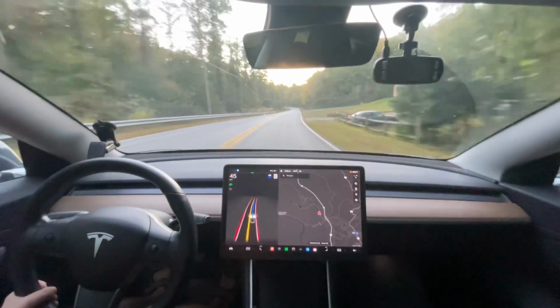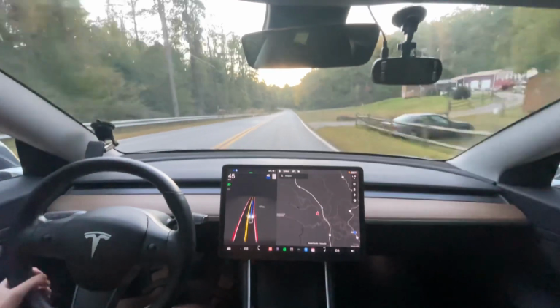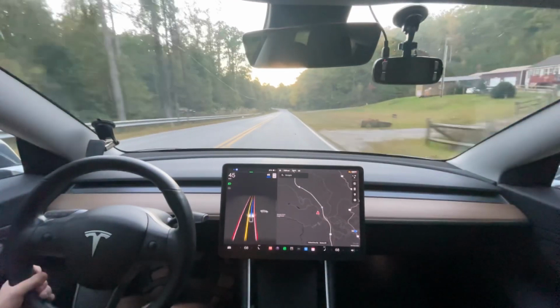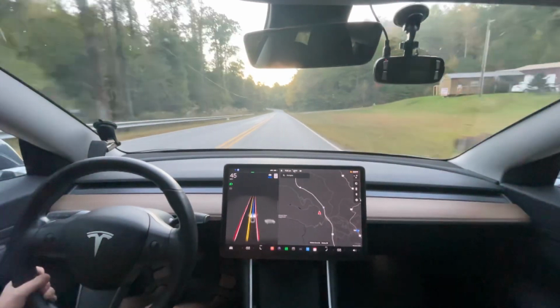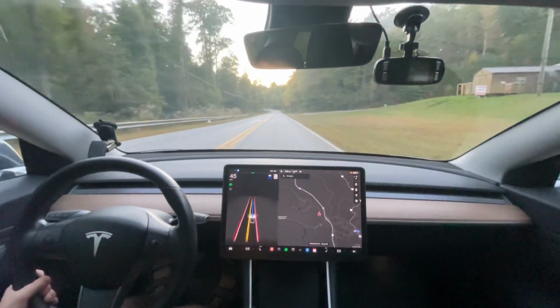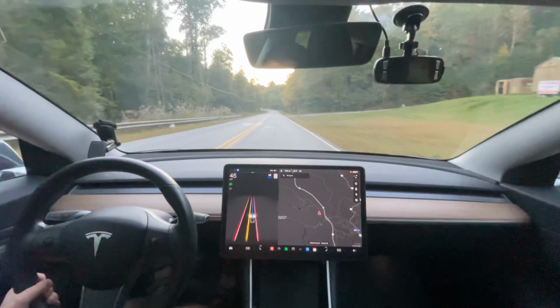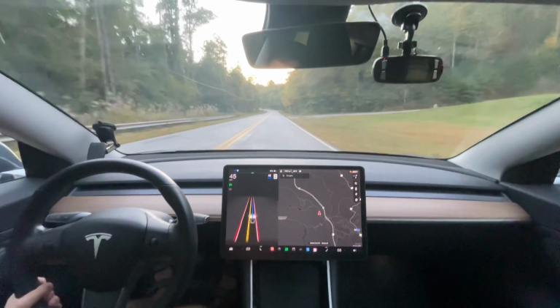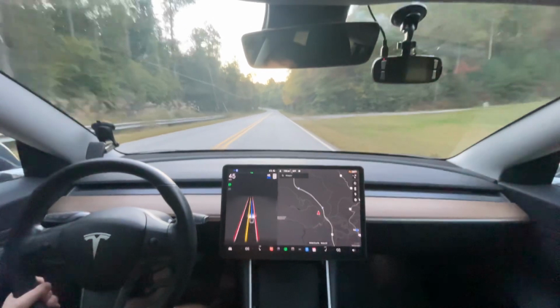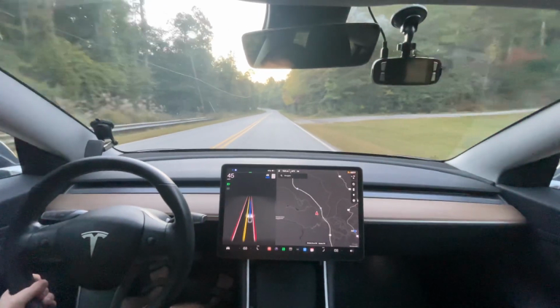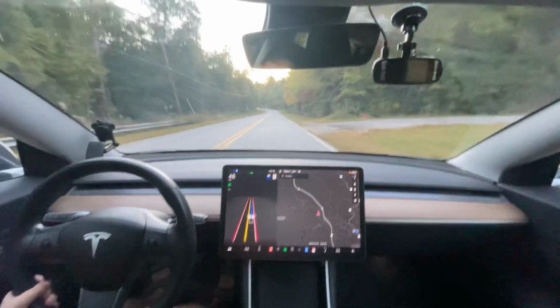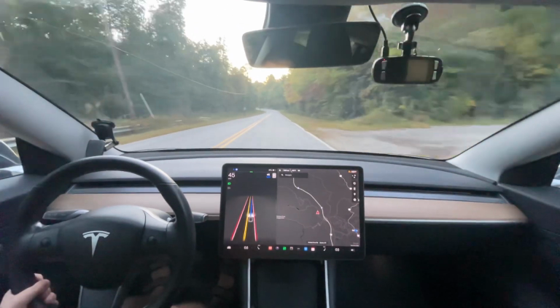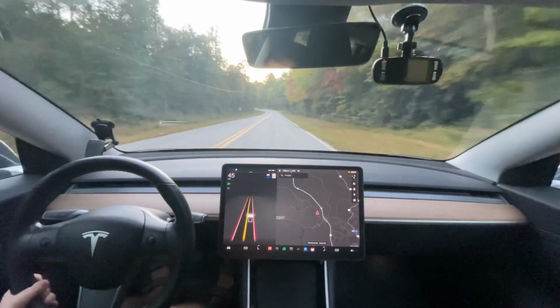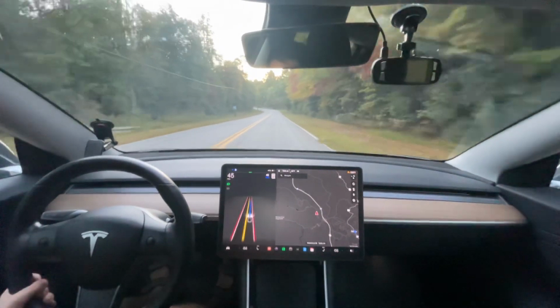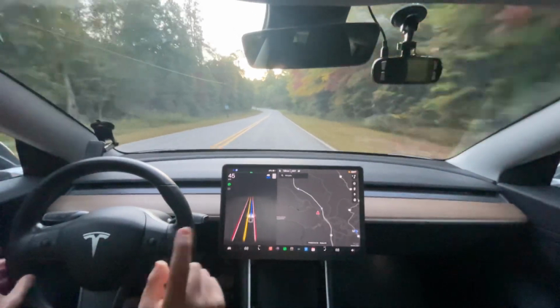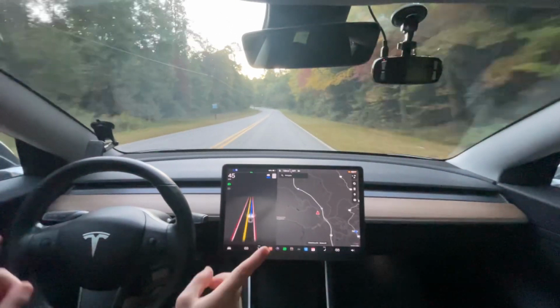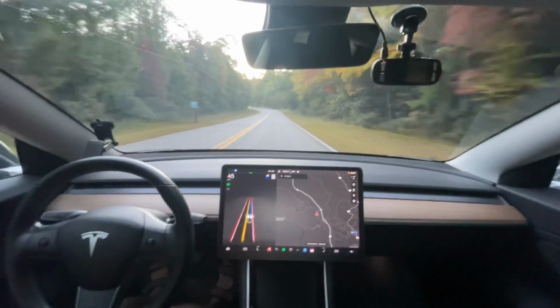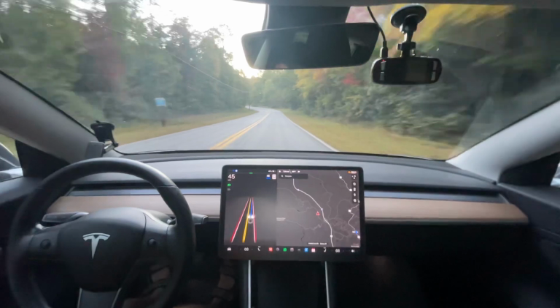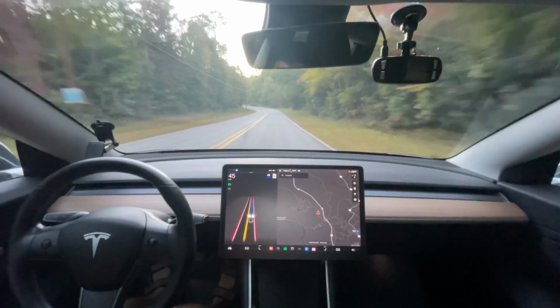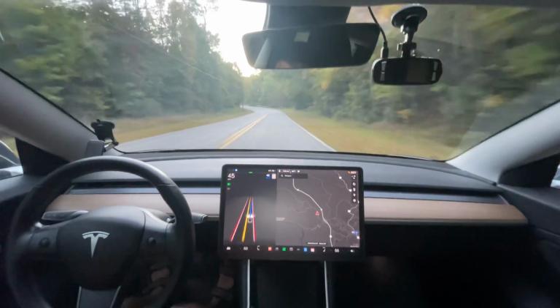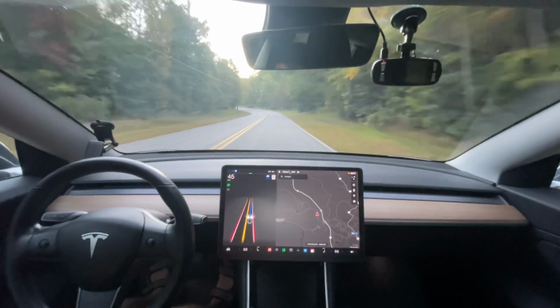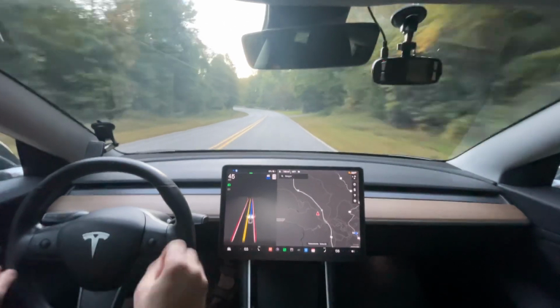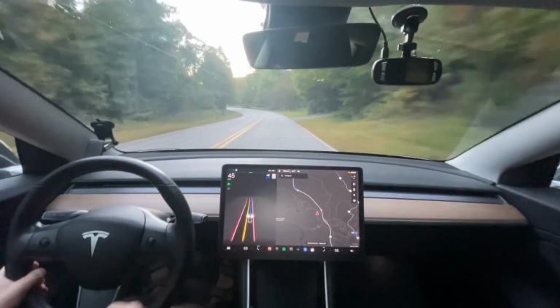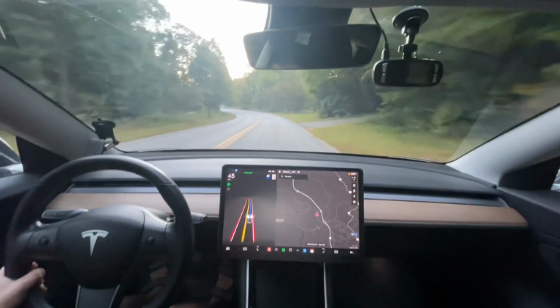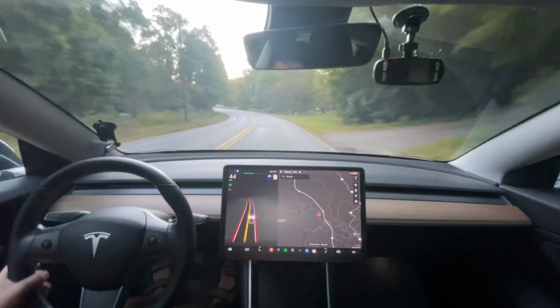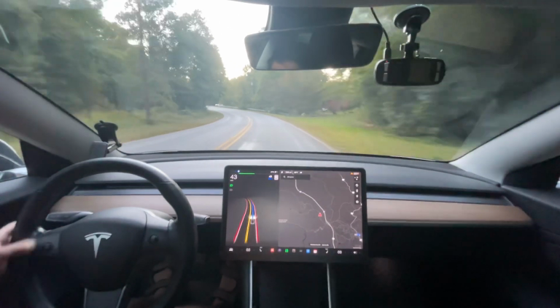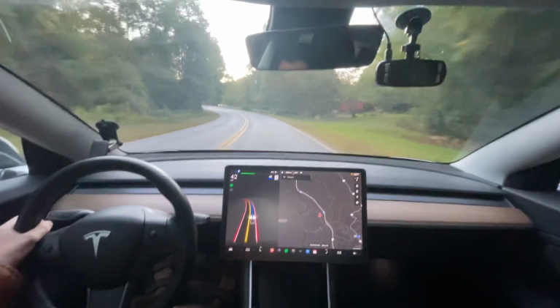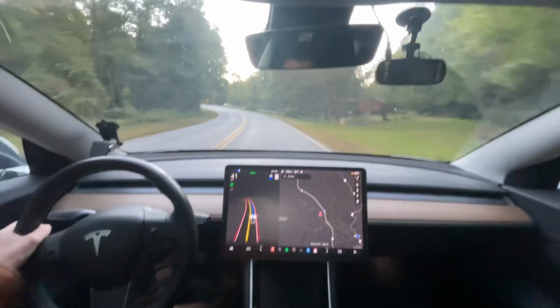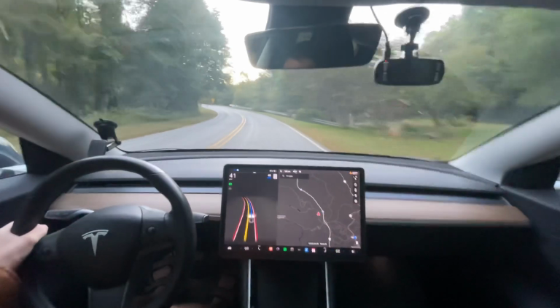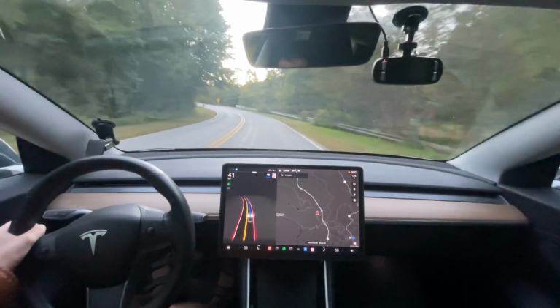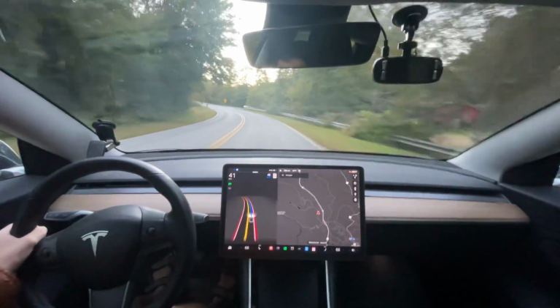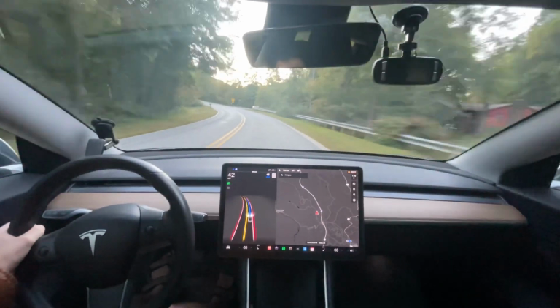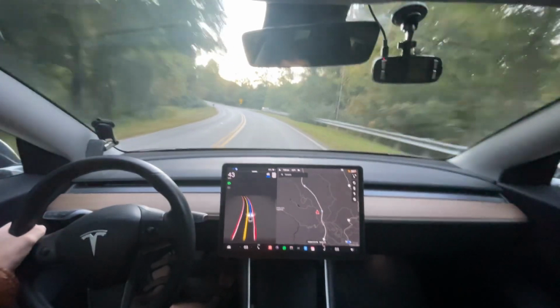If you have questions, I appreciate you watching. I will have more videos out later this week. By the way, if you're interested in seeing what full self-driving does with a trailer, click my link below and you'll see that. Hope you are having a great day and I'll see you in the next one. Bye.